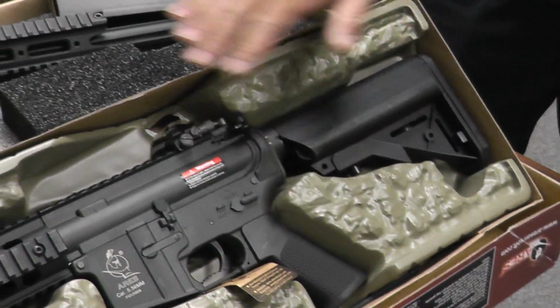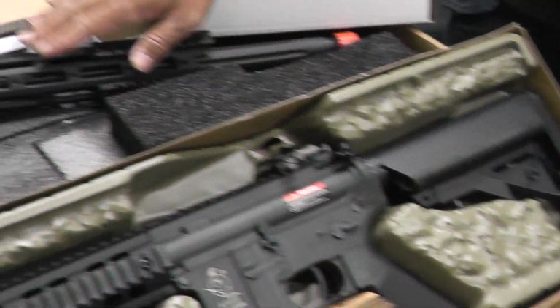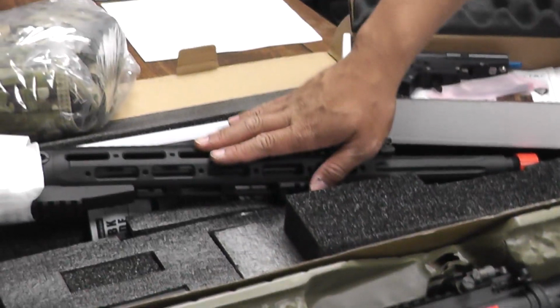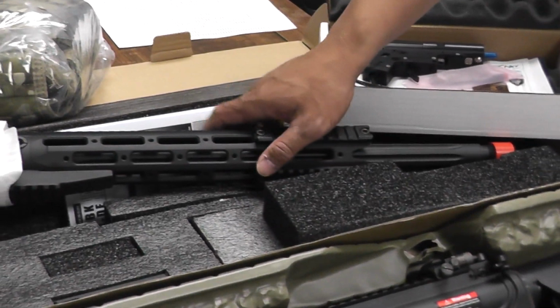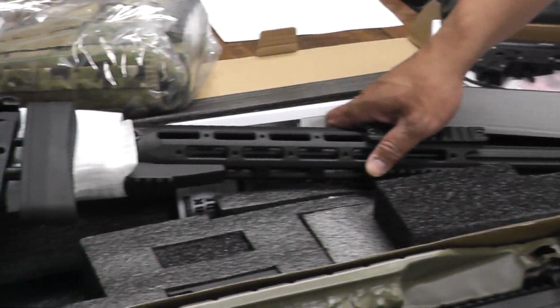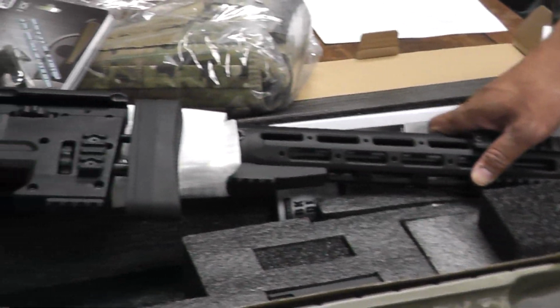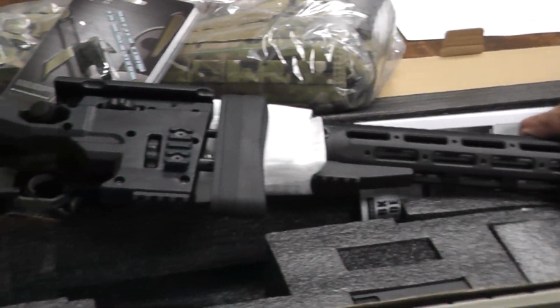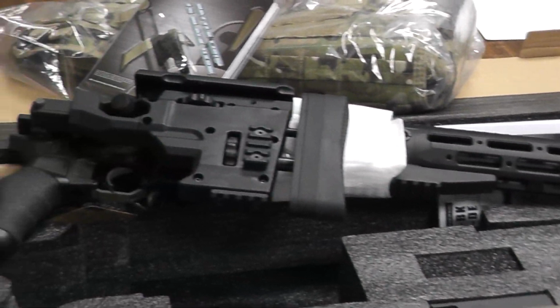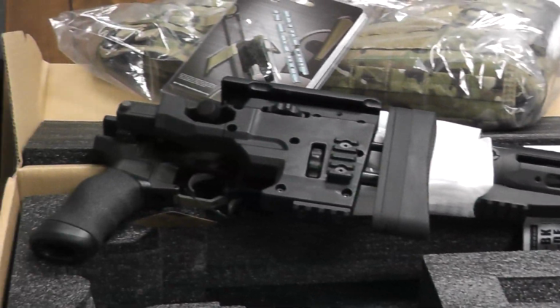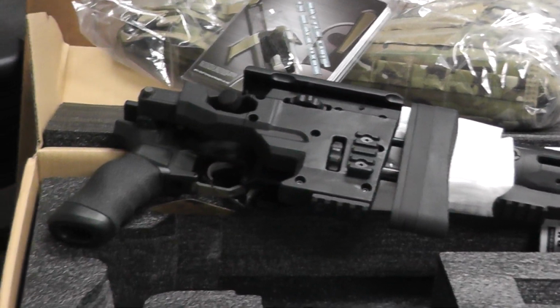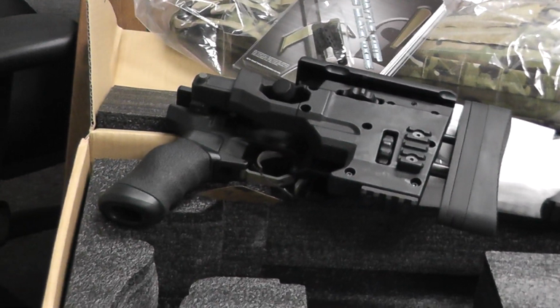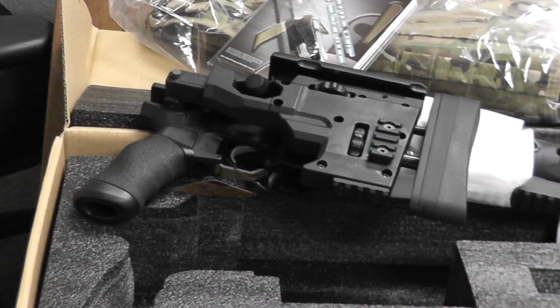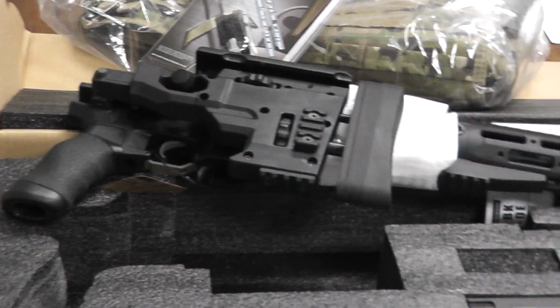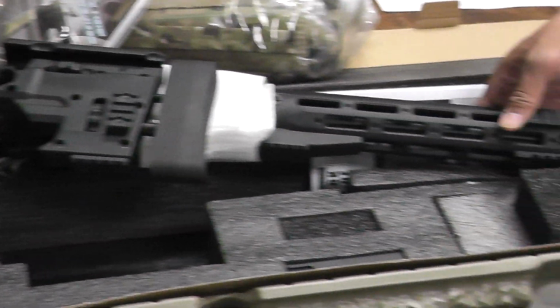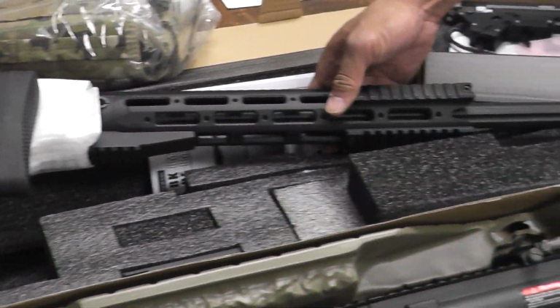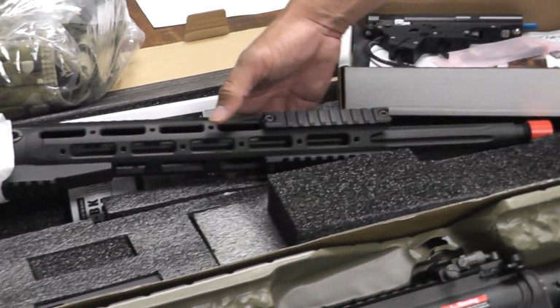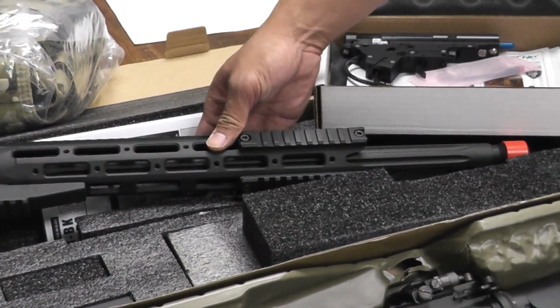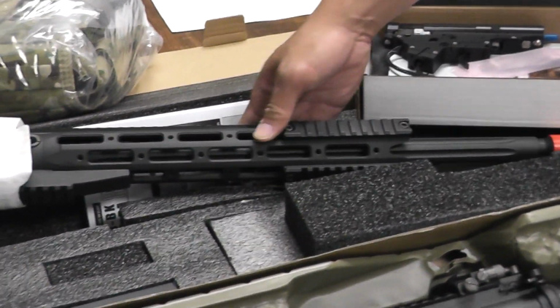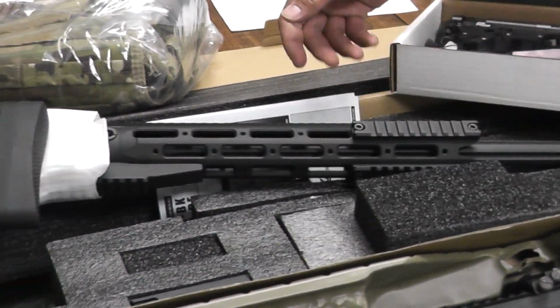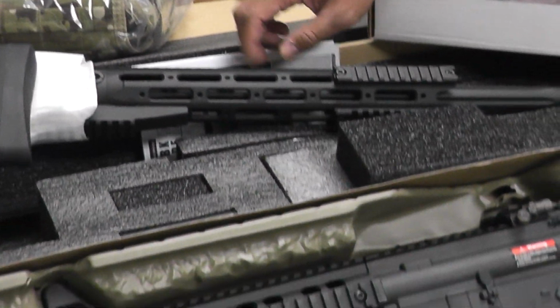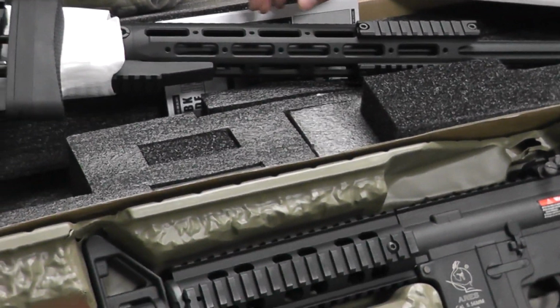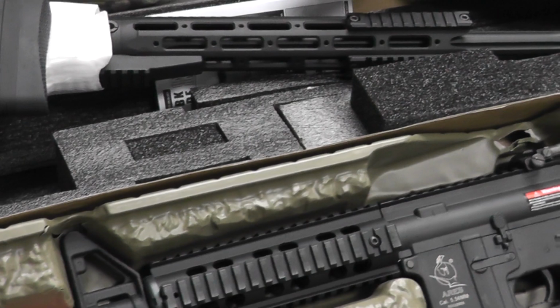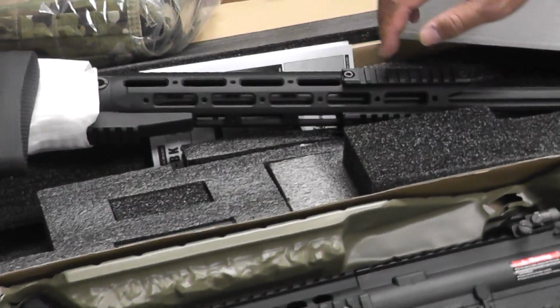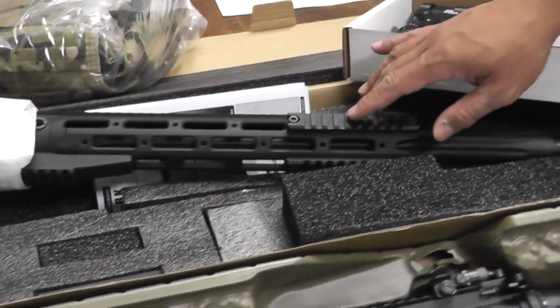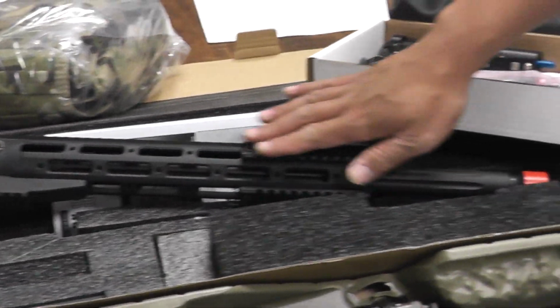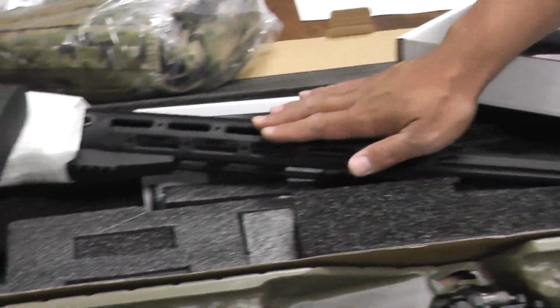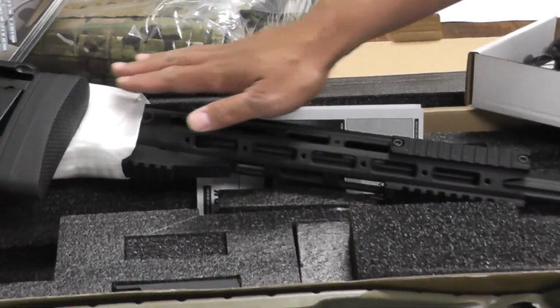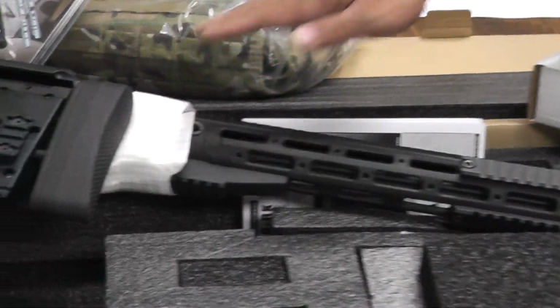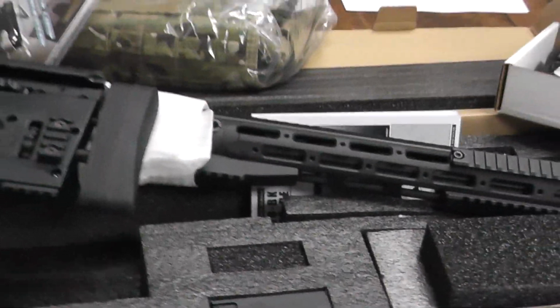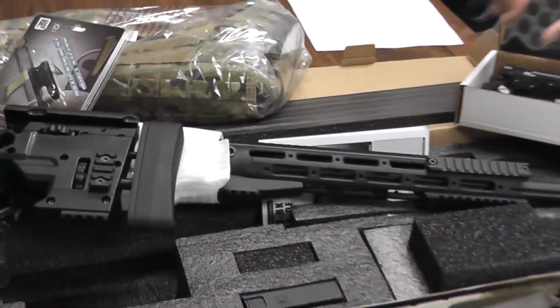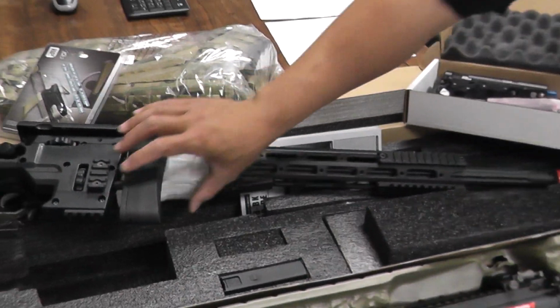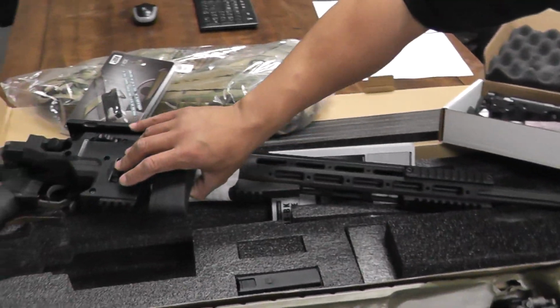We have a pretty cool Ares Full Metal Remington MSR airsoft gun. This shoots about 550 FPS. I'm not going to take this off but it looks pretty cool.